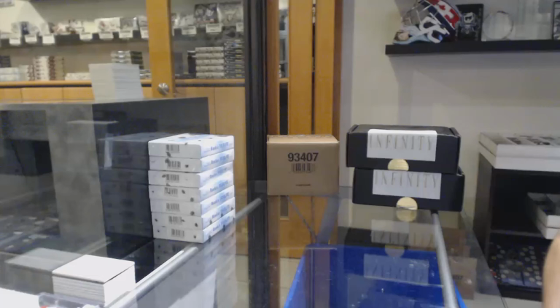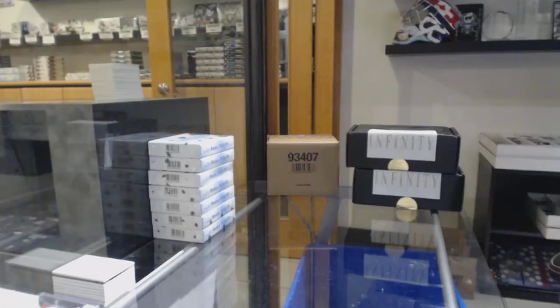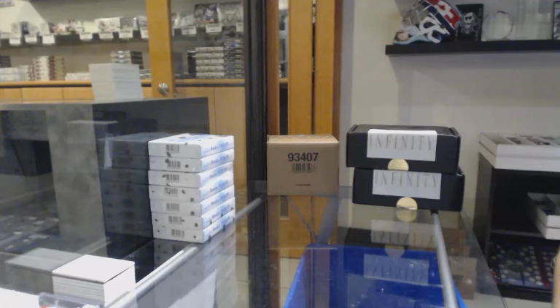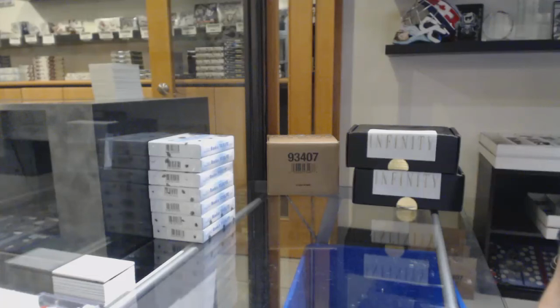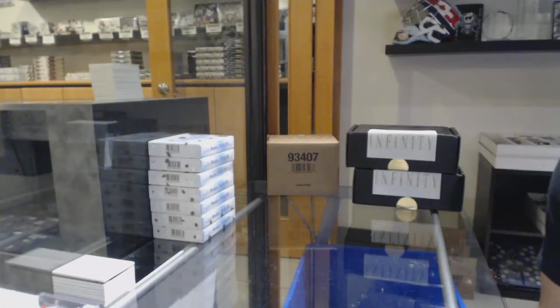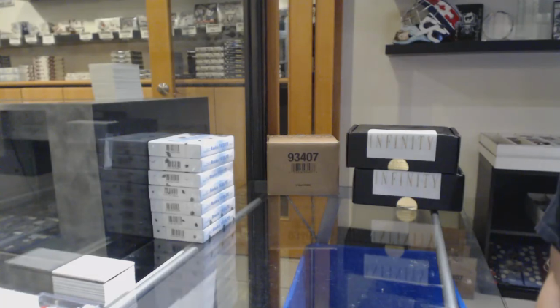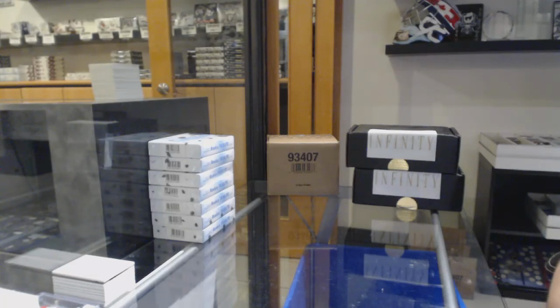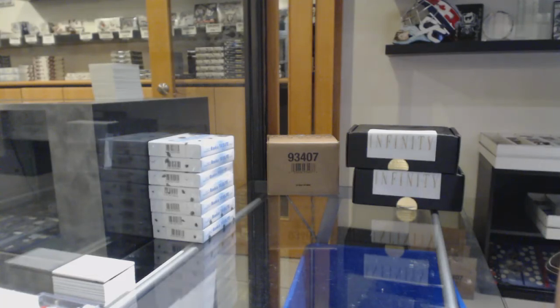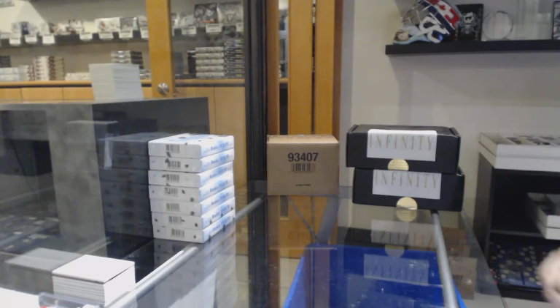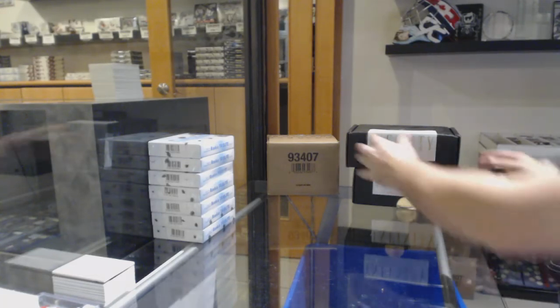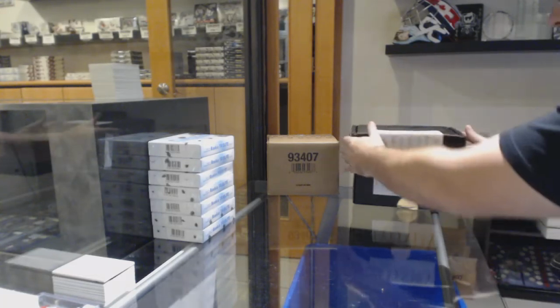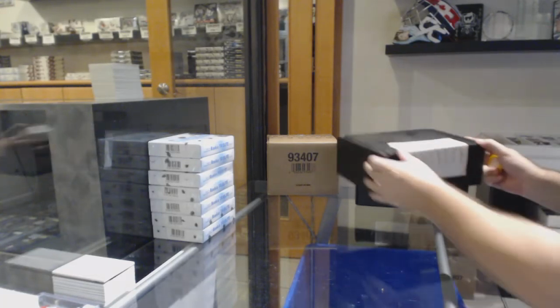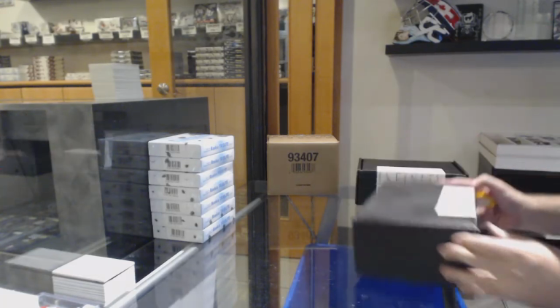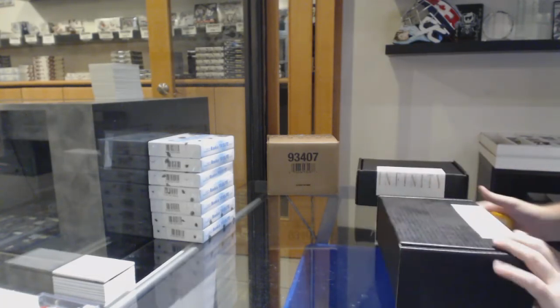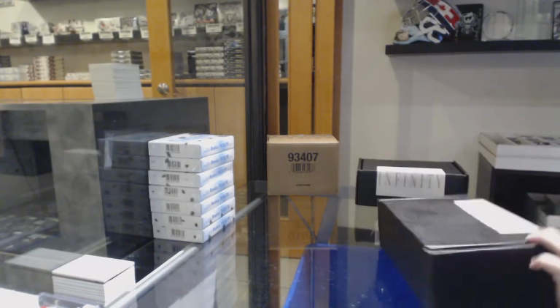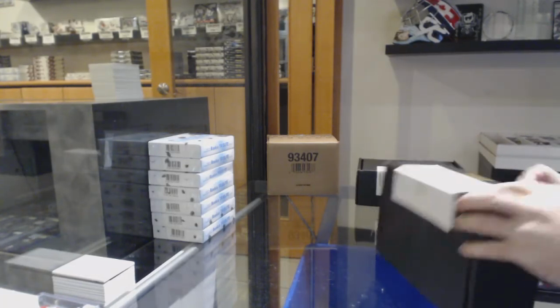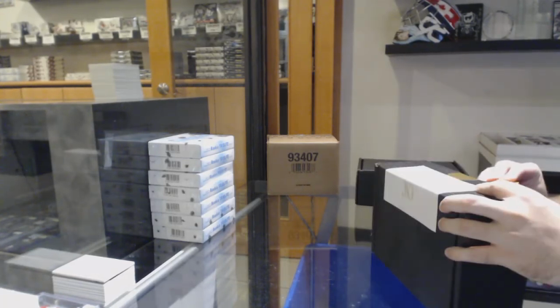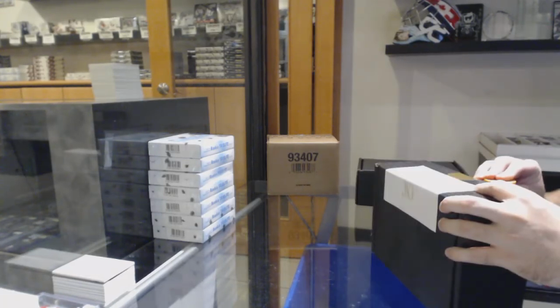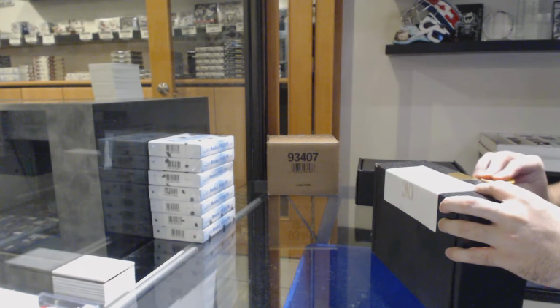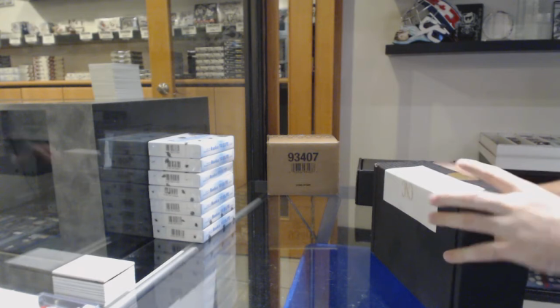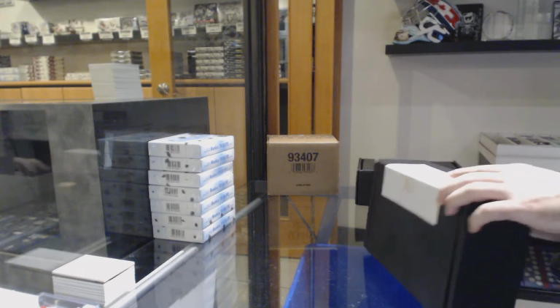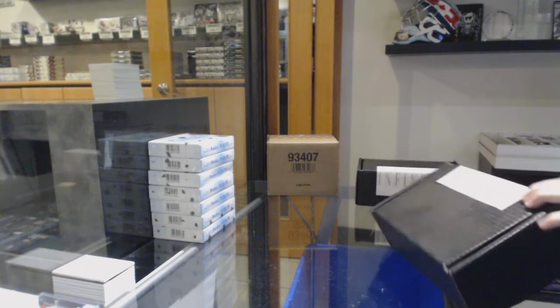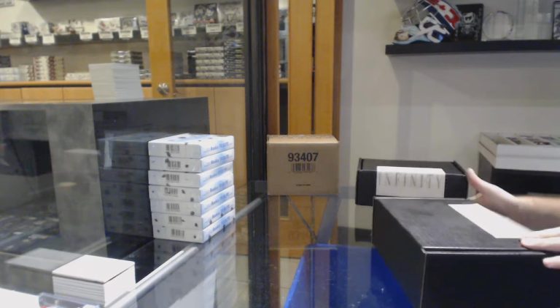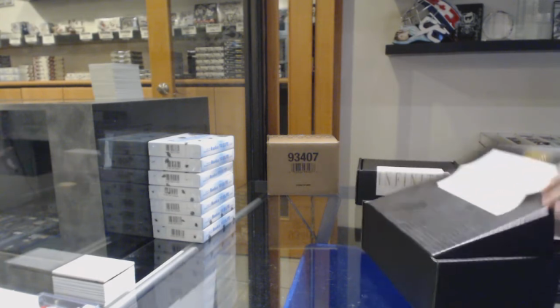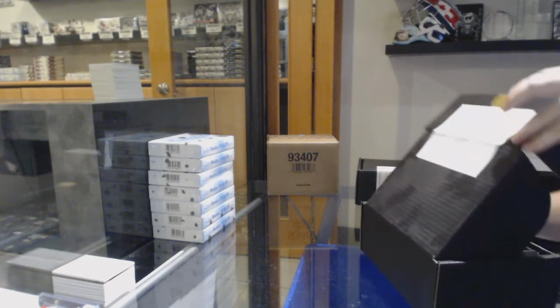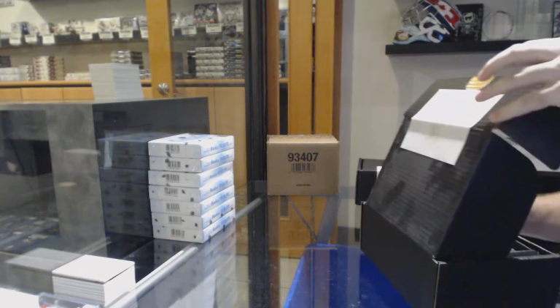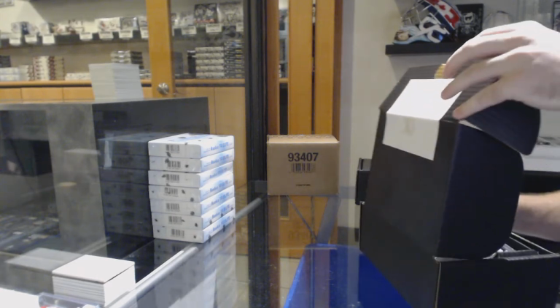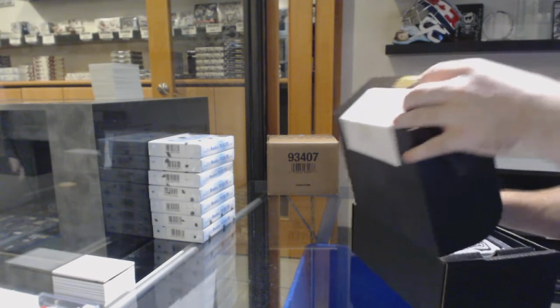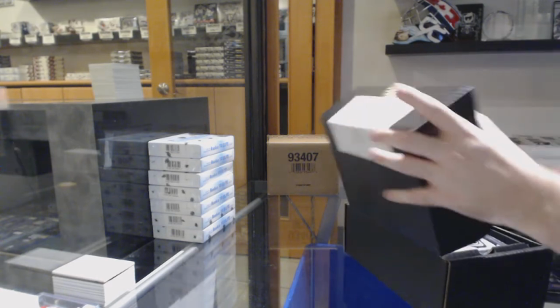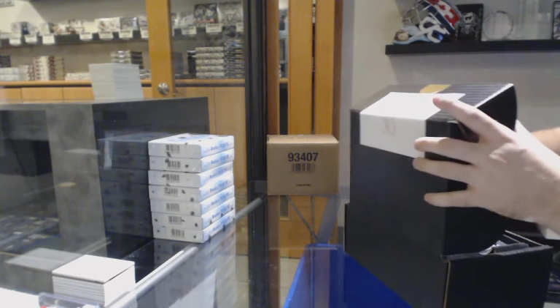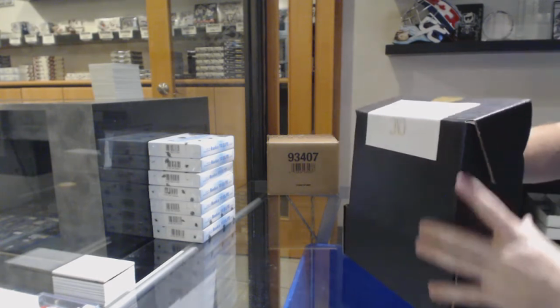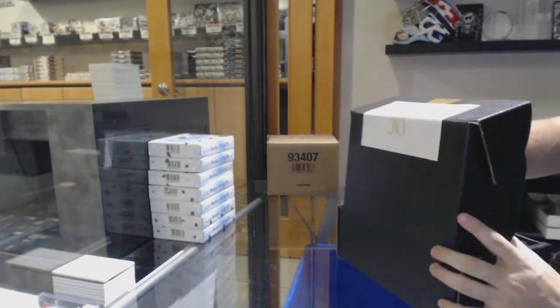Here we go, starting off C&C Break number 10,863, I believe it is. We have the Infiniti. Oh, that's a nice start.